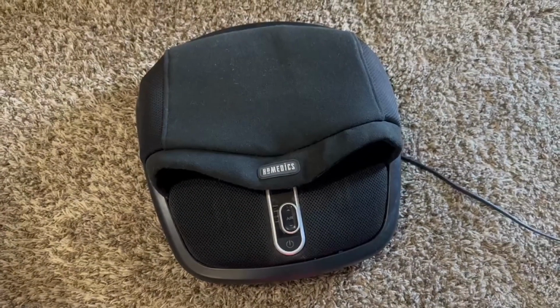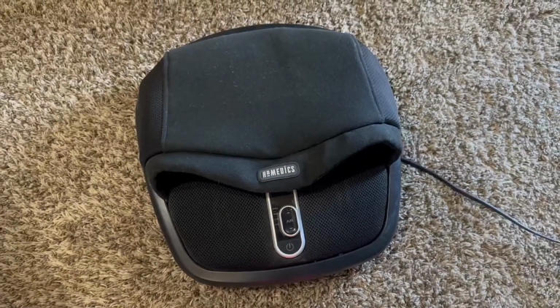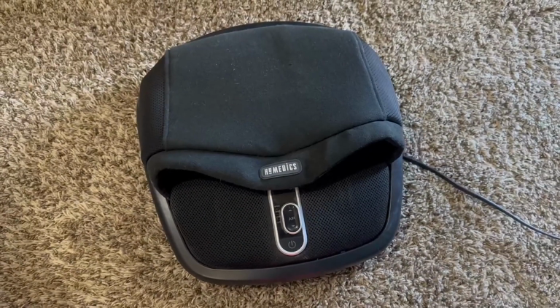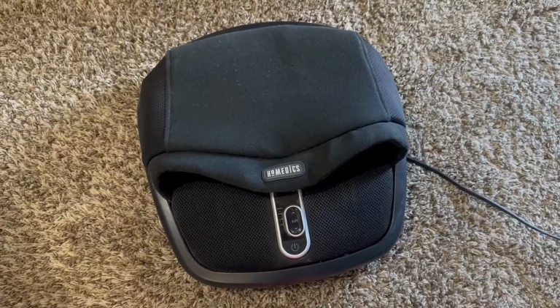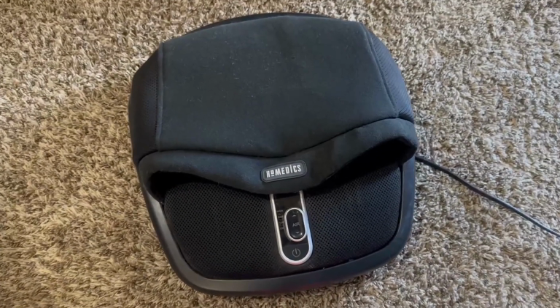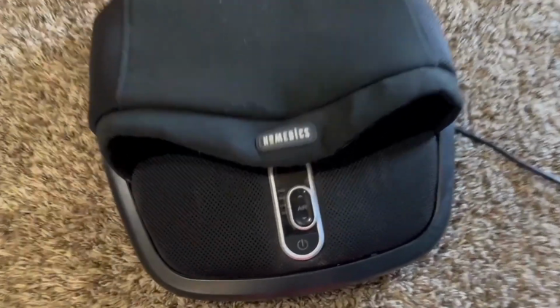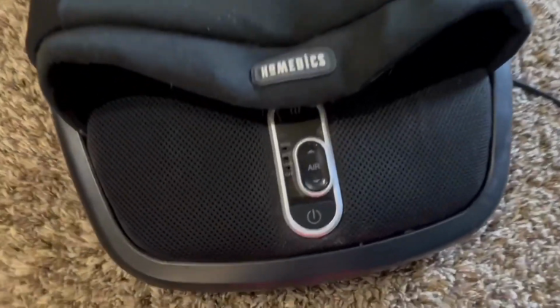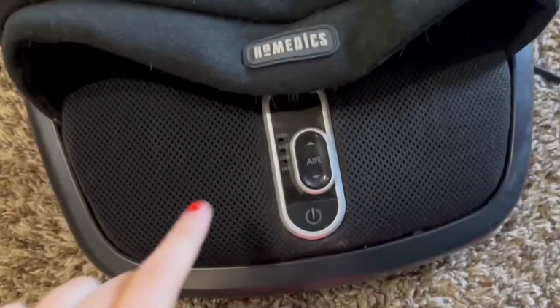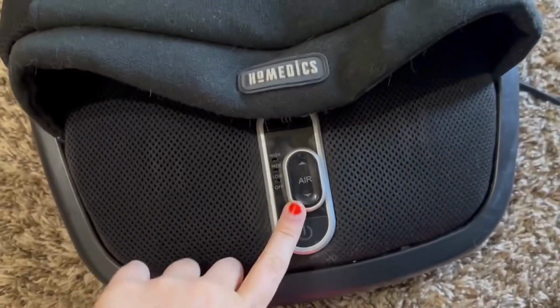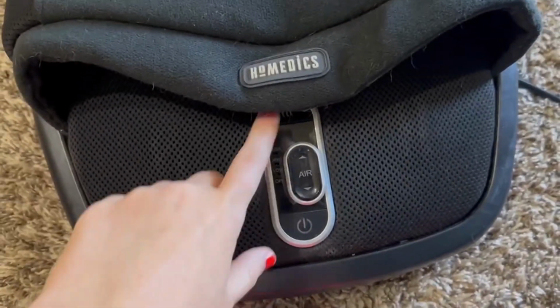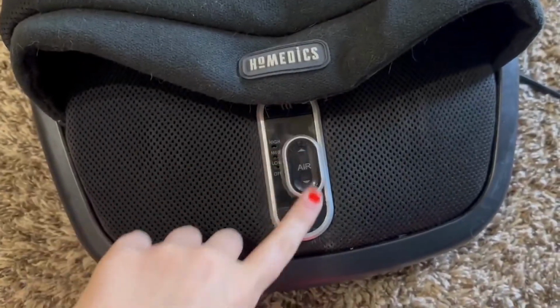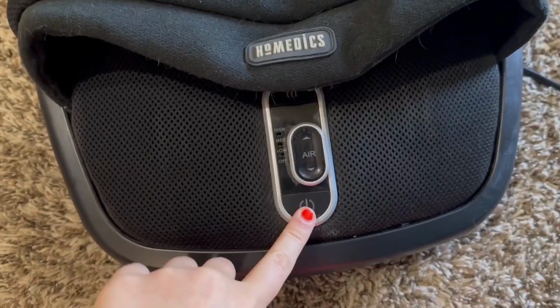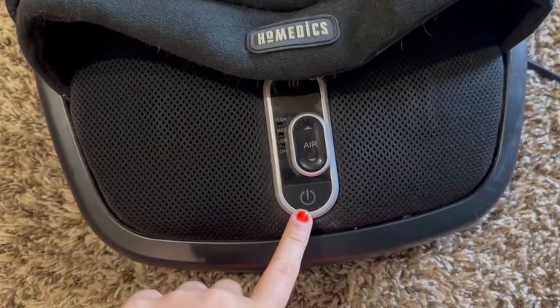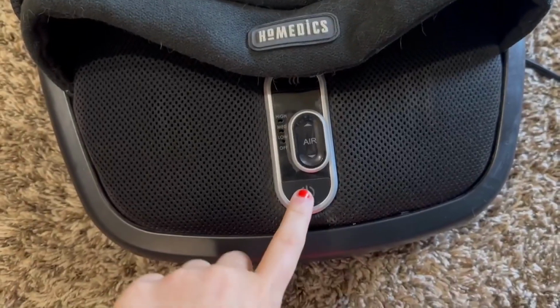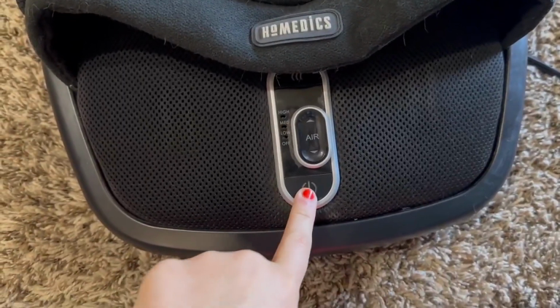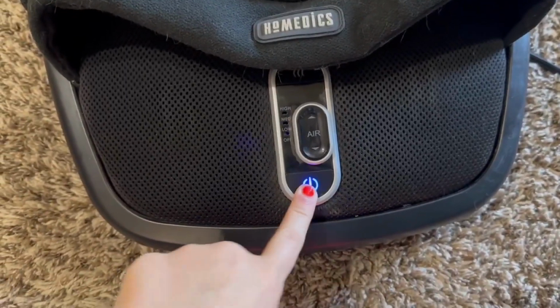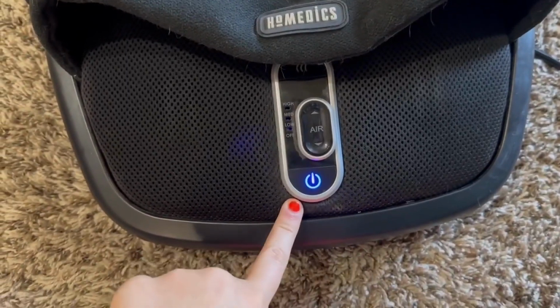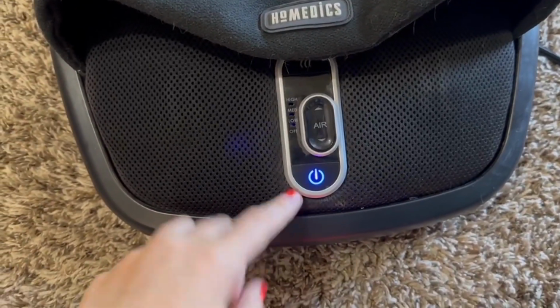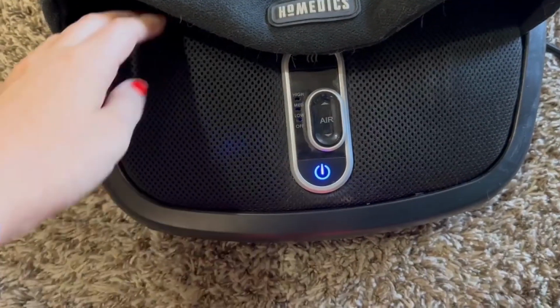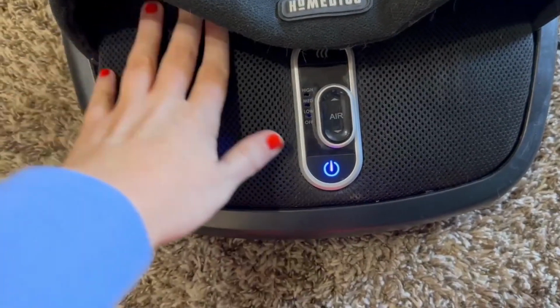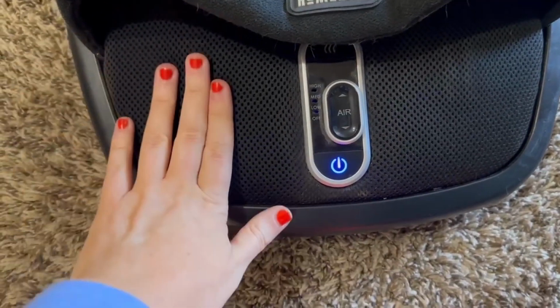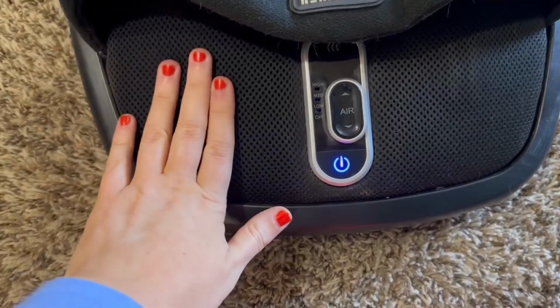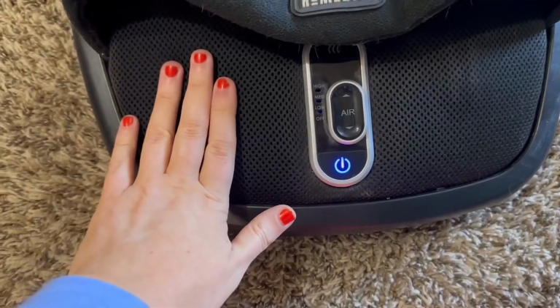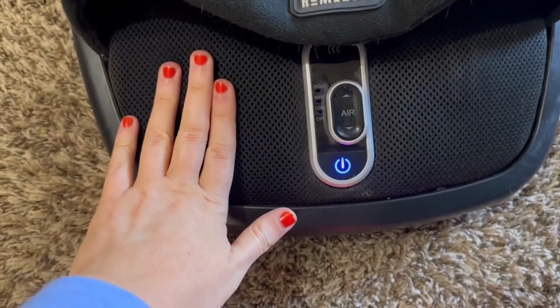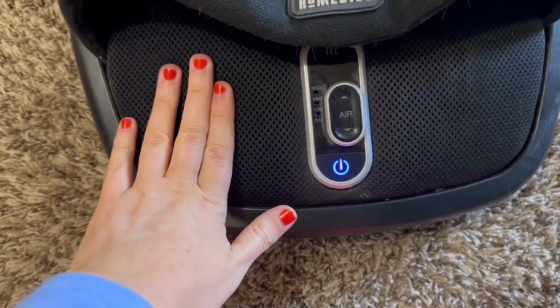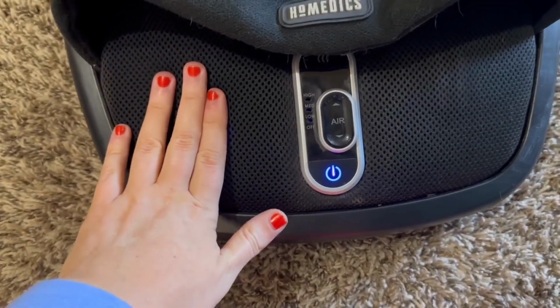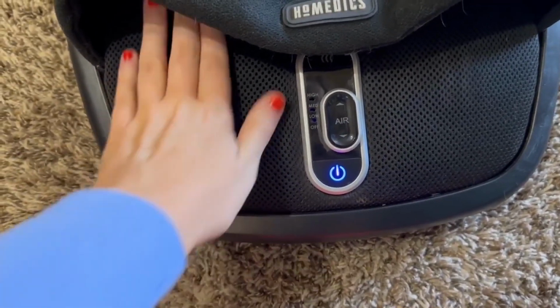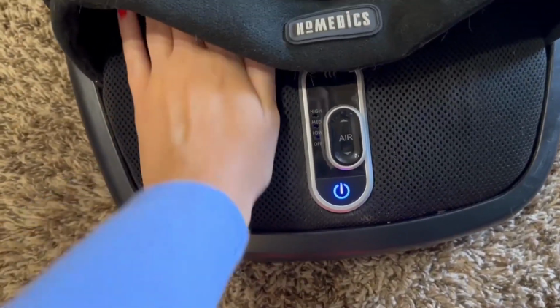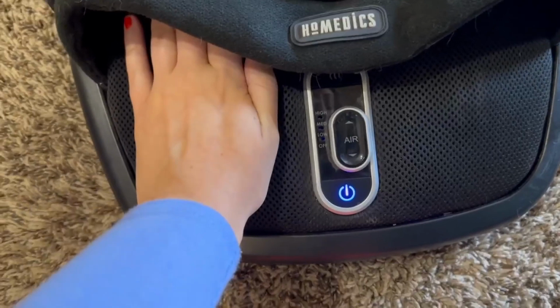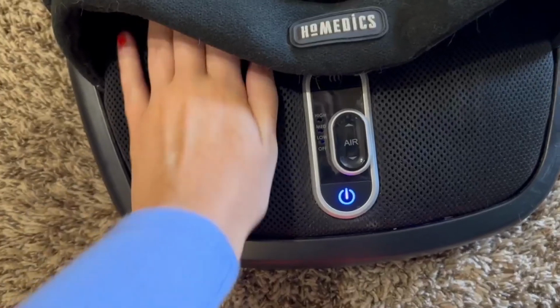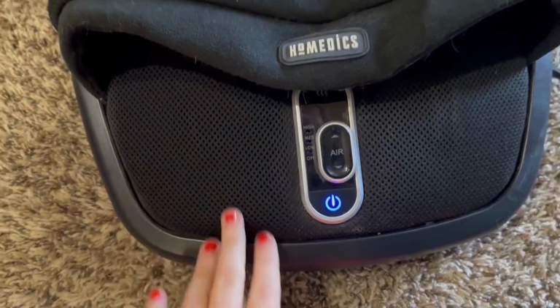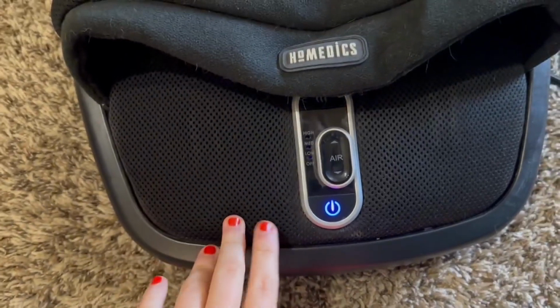The controls on here are really simple and straightforward. You have ON, which turns on the bottom massager here — it is rubbing around on the bottom of your foot.